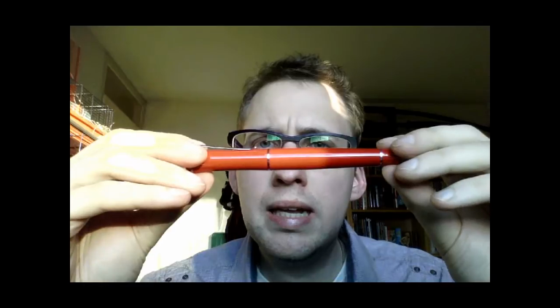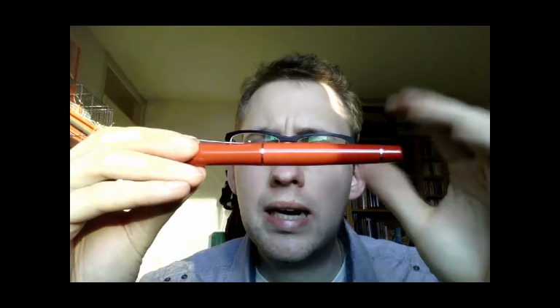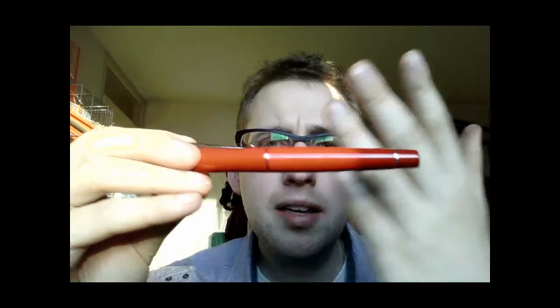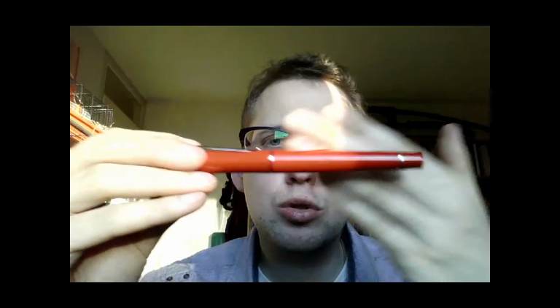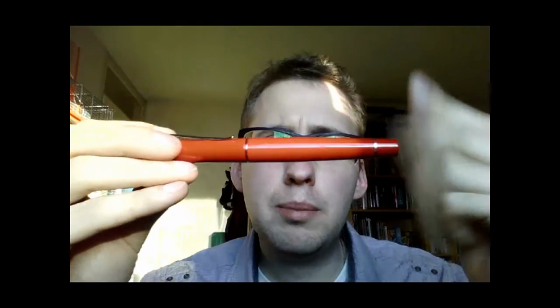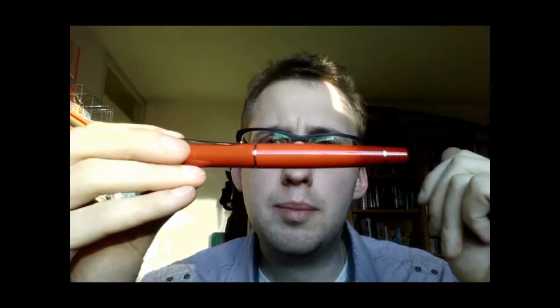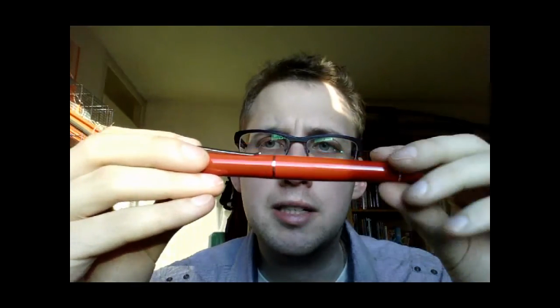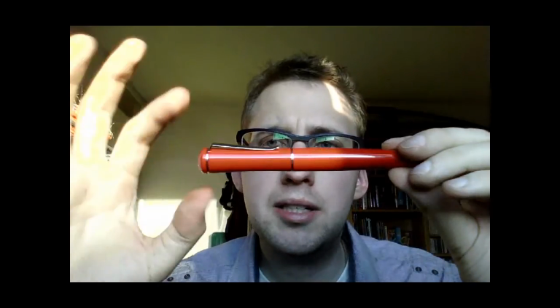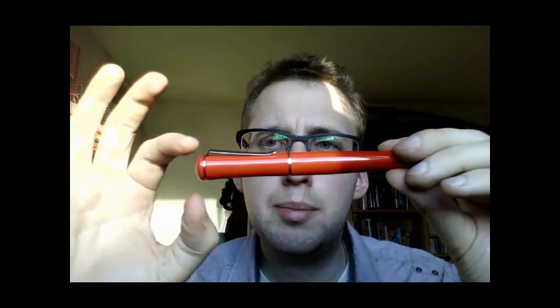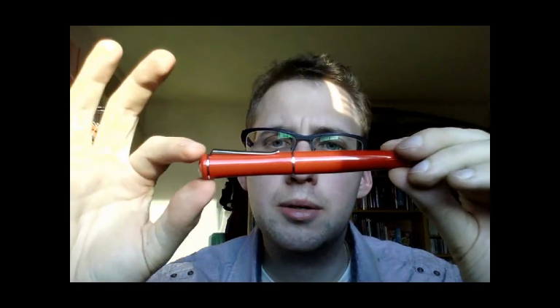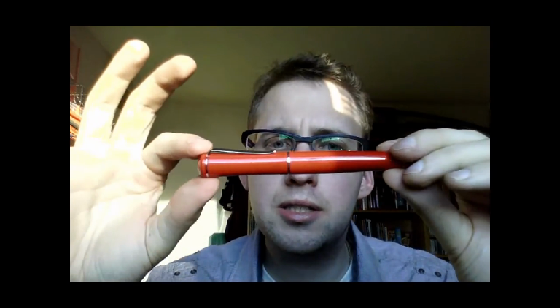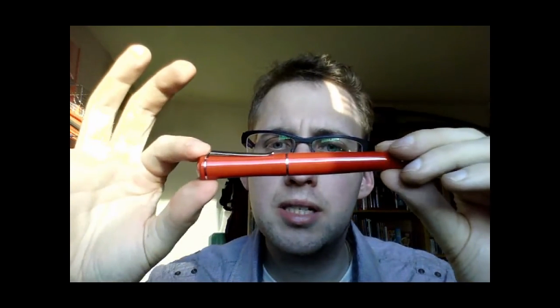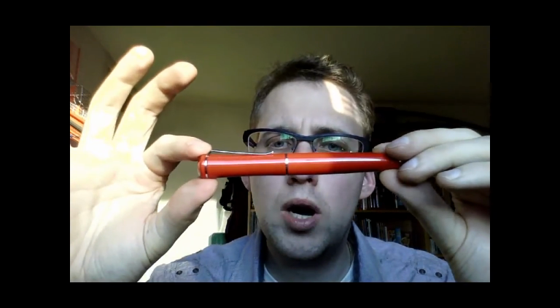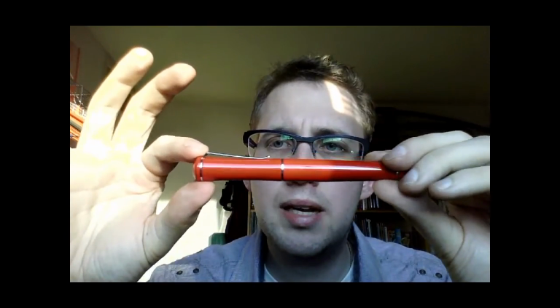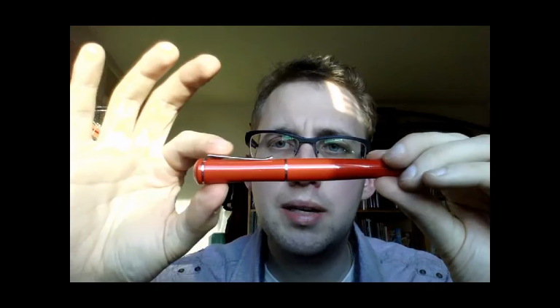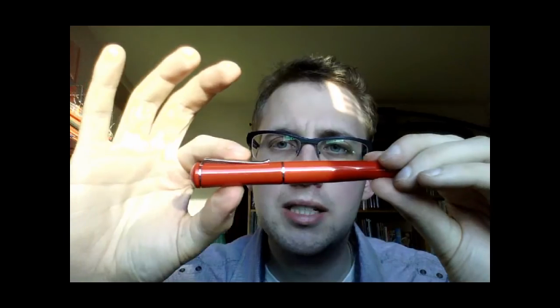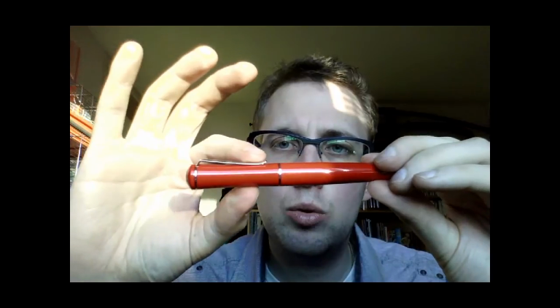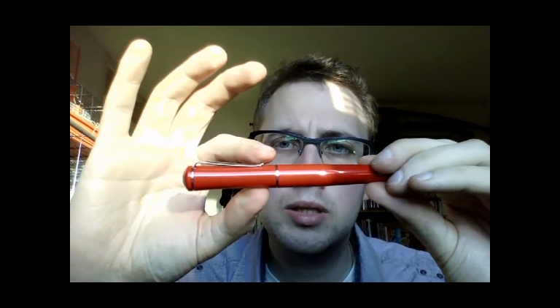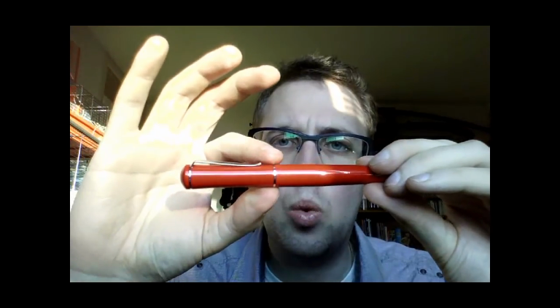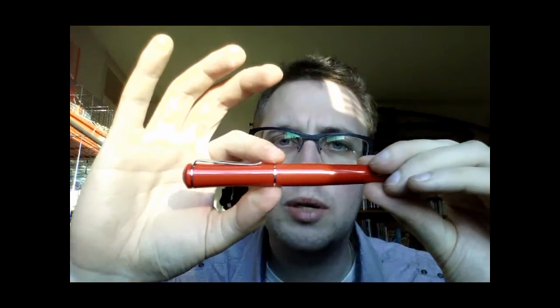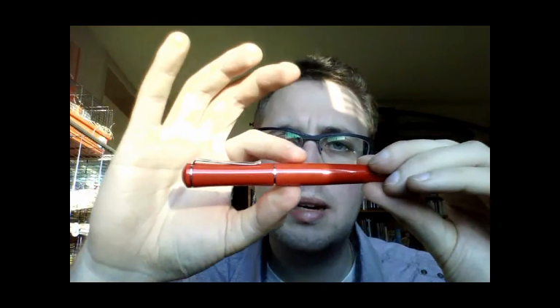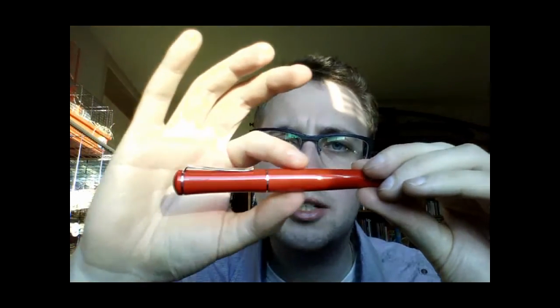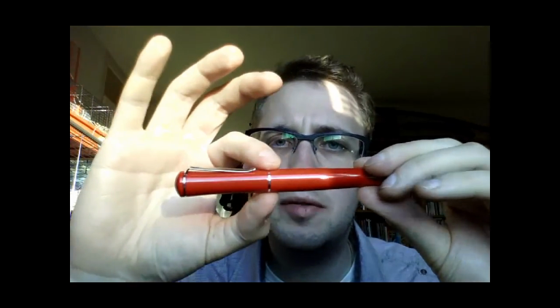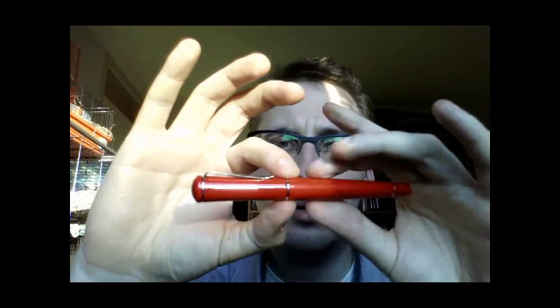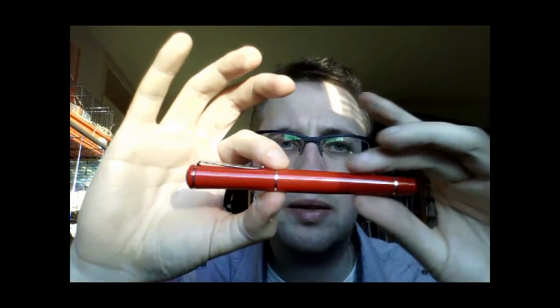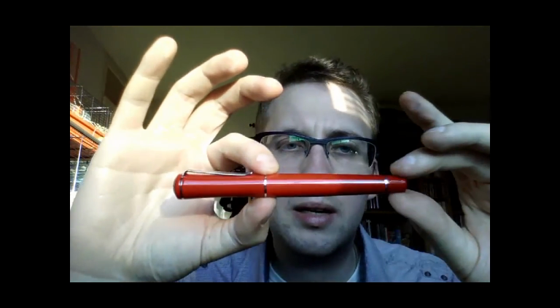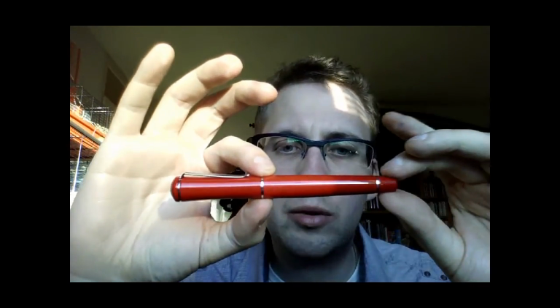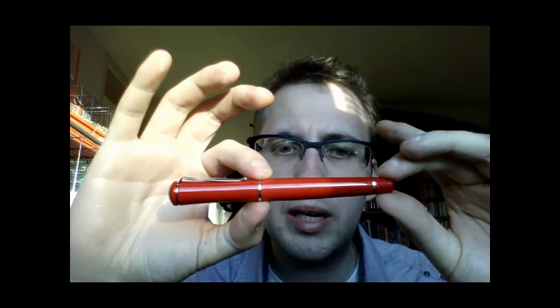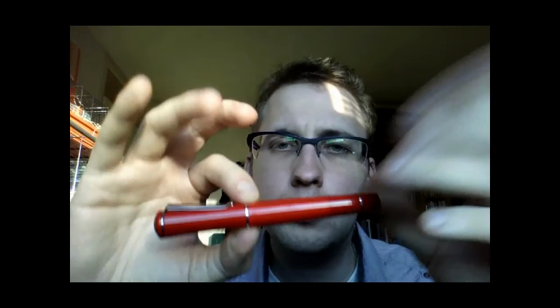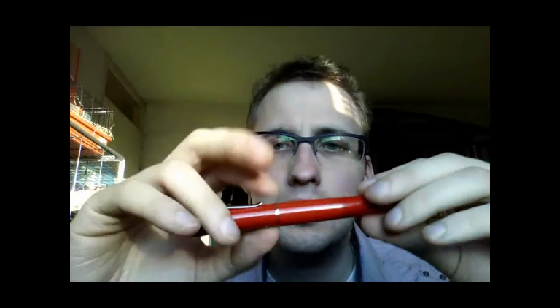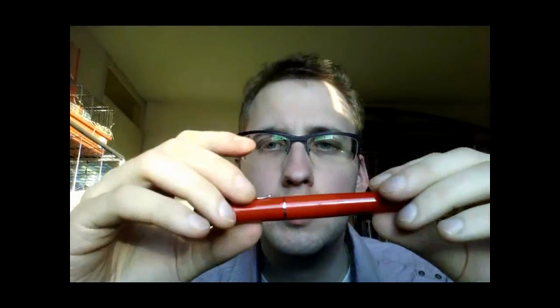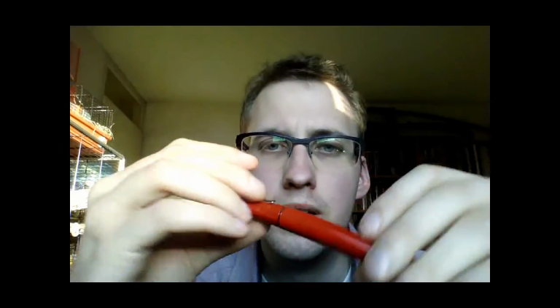Now I like the overall shape of the pen. It's fairly tapered — it starts out wide with the cap and gets narrower, then wider again. Same for the barrel, and then narrow again. So it's a nicely tapered design.